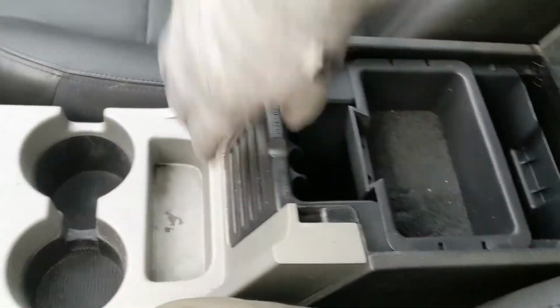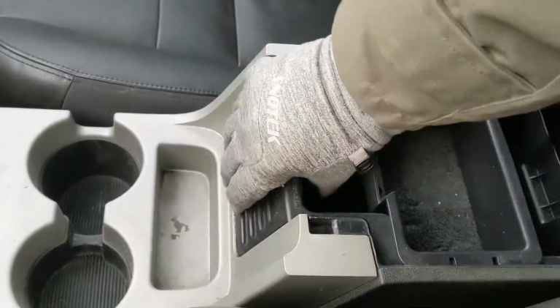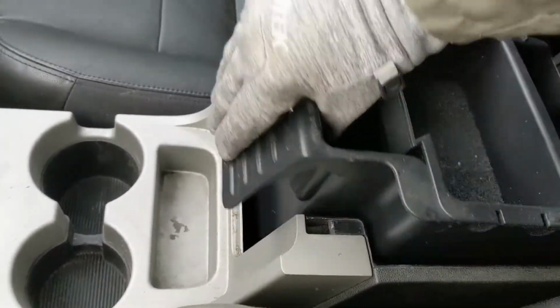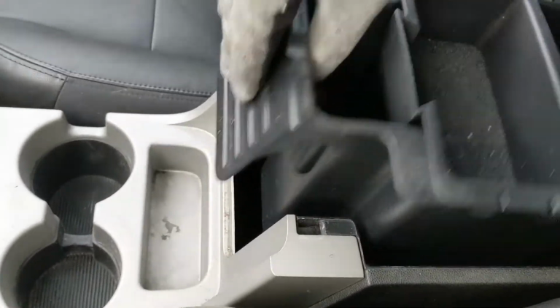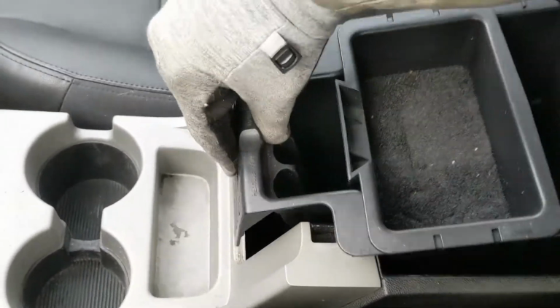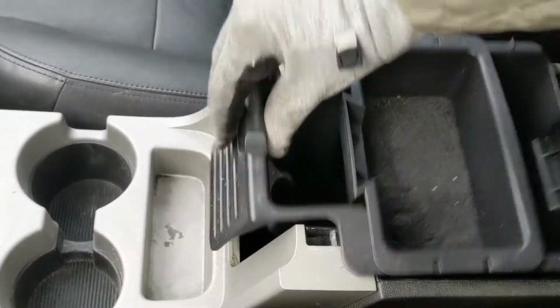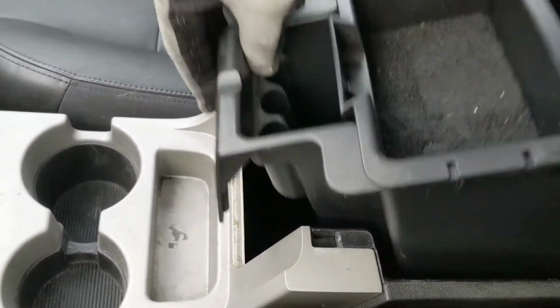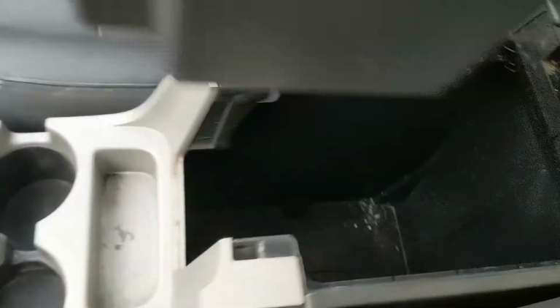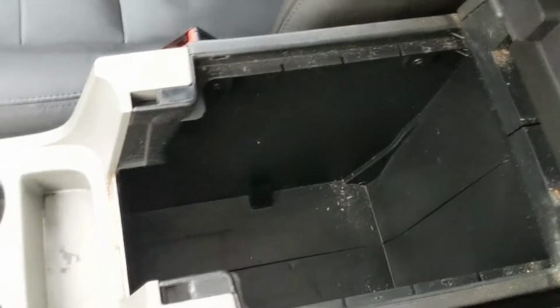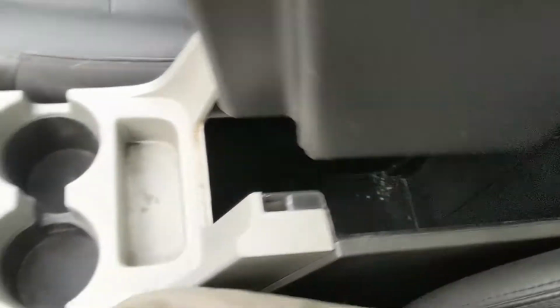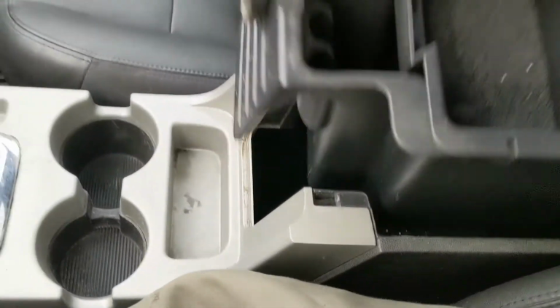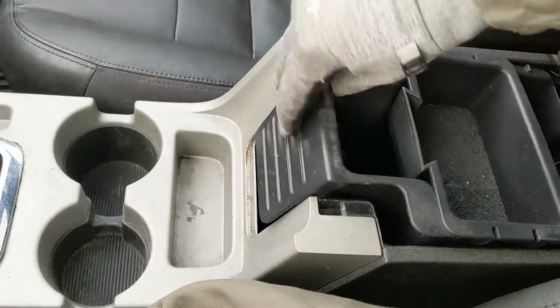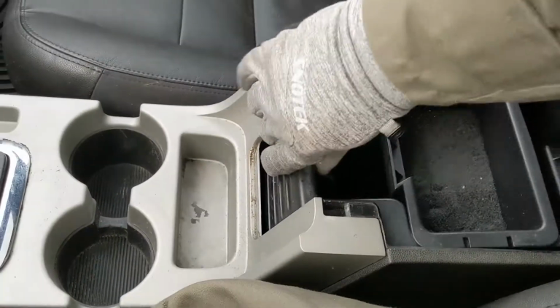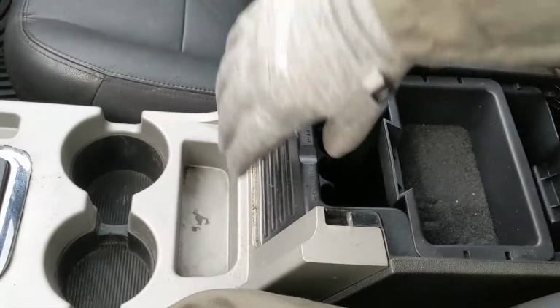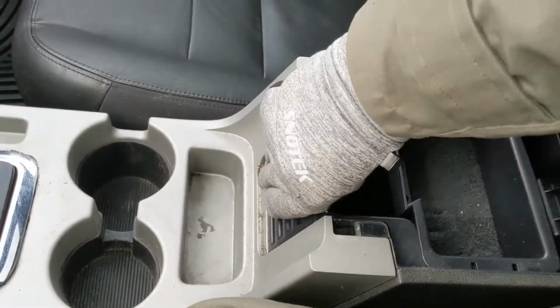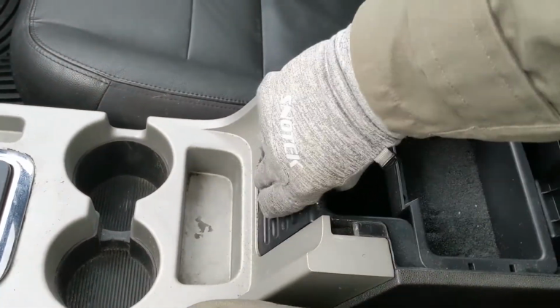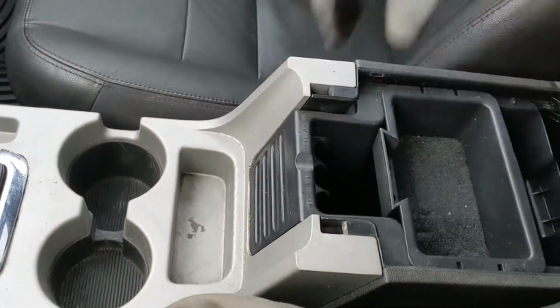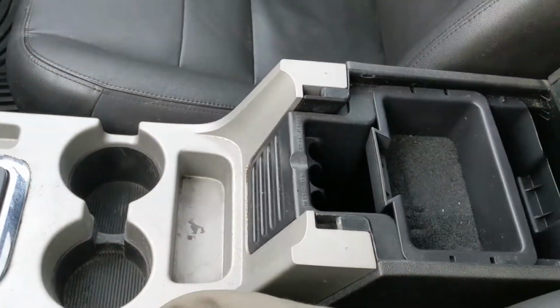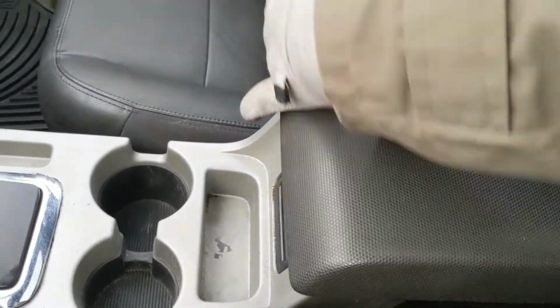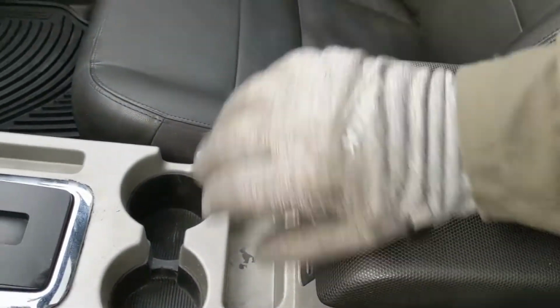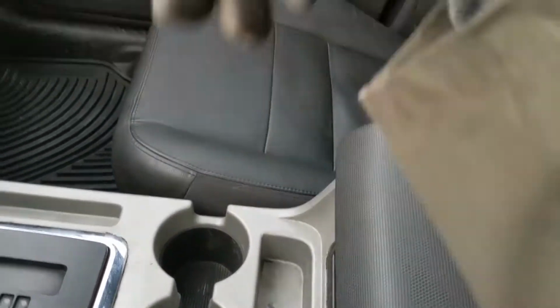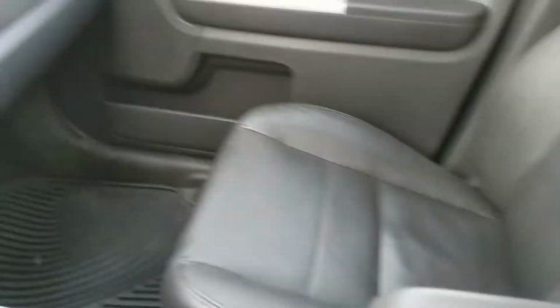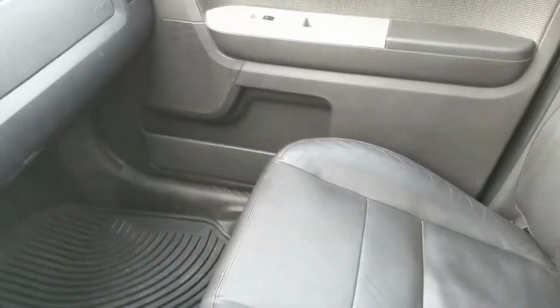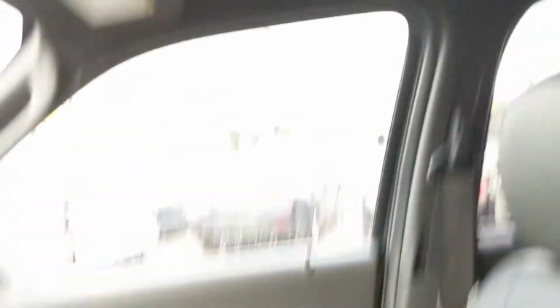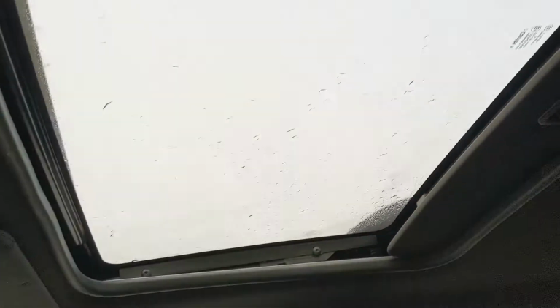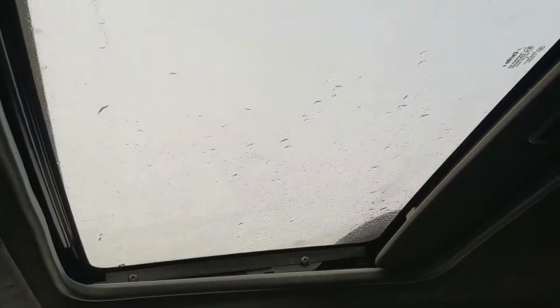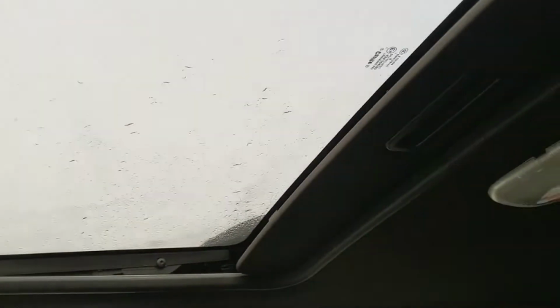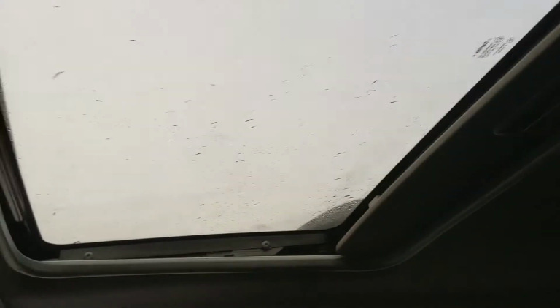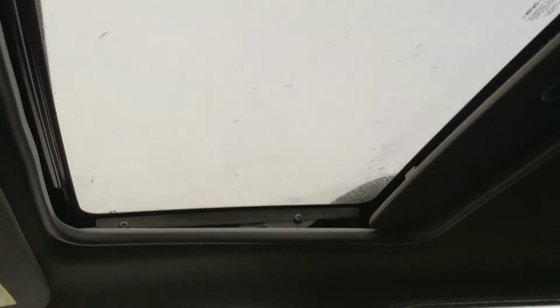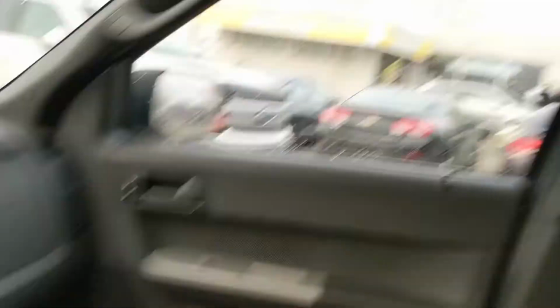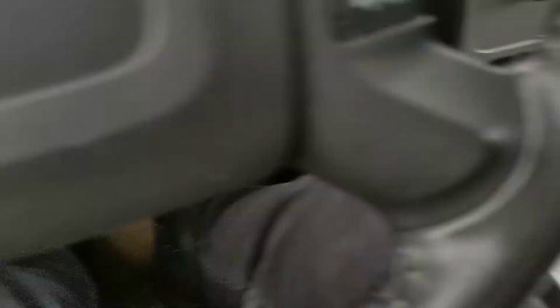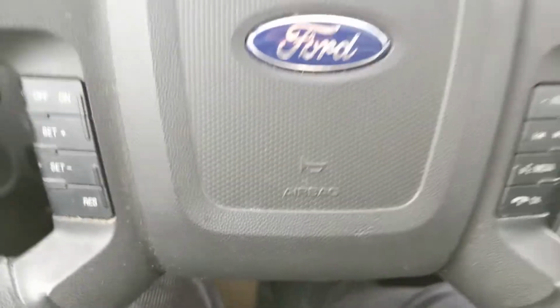The armrest can also come out for more cargo capacity. And last but not least, looking up, you do also have a power moonroof — great for letting in the sunshine on a nice sunny day.